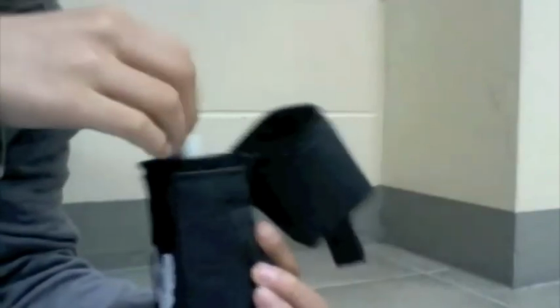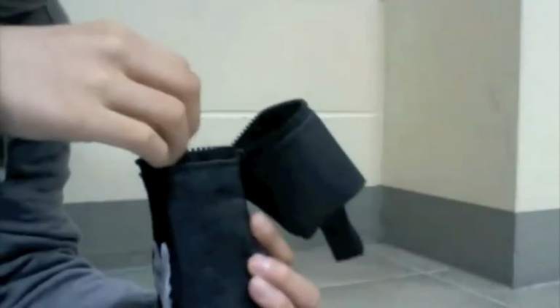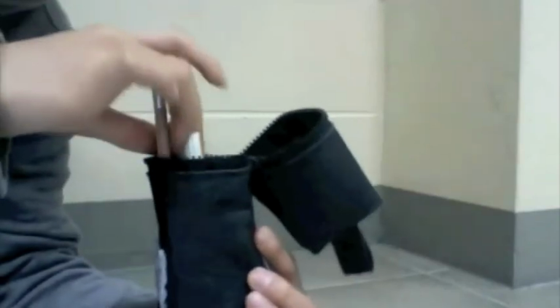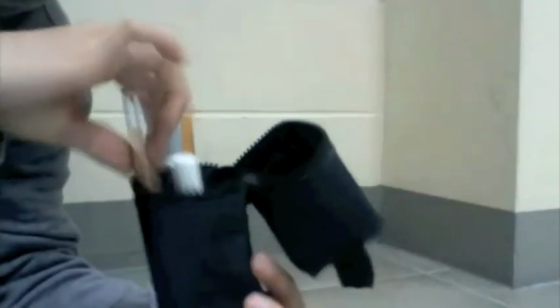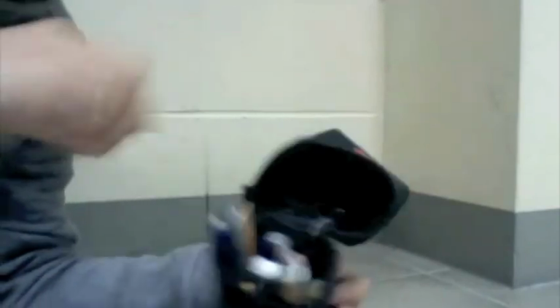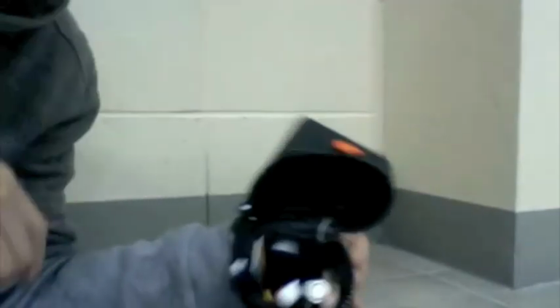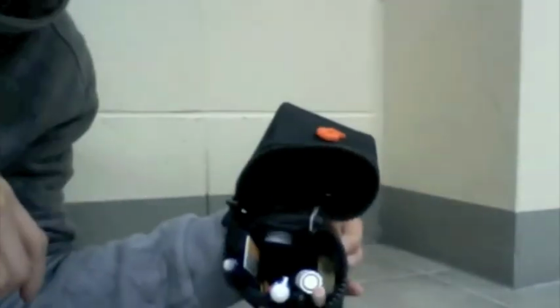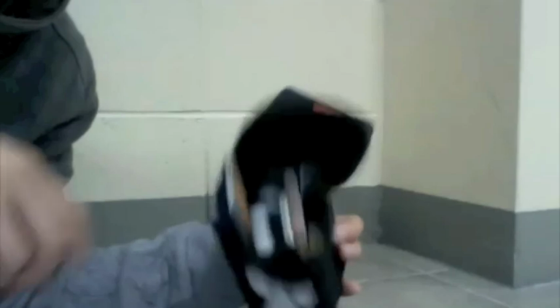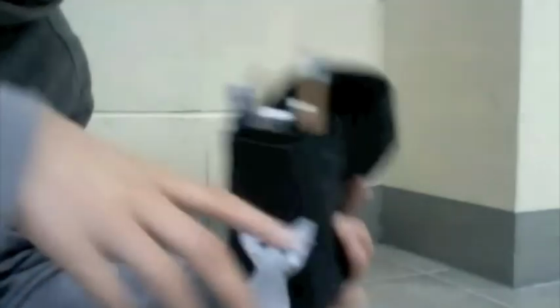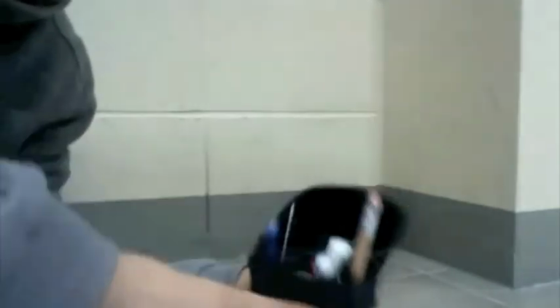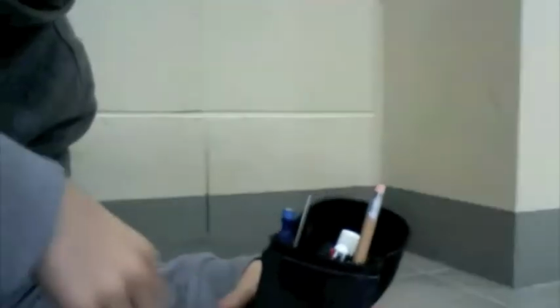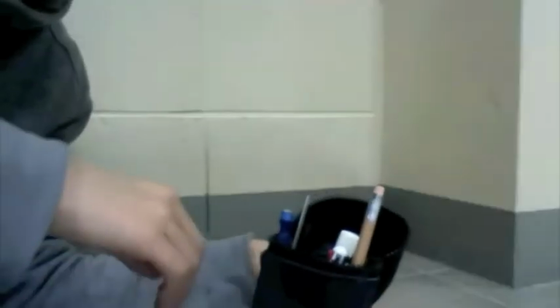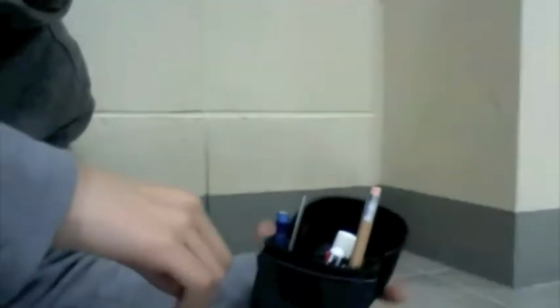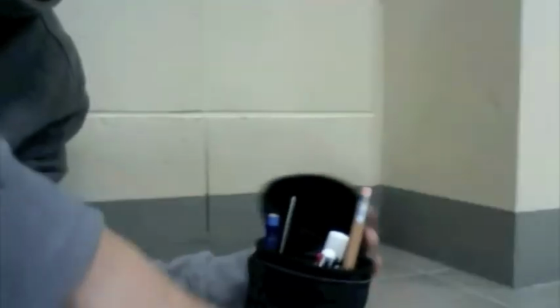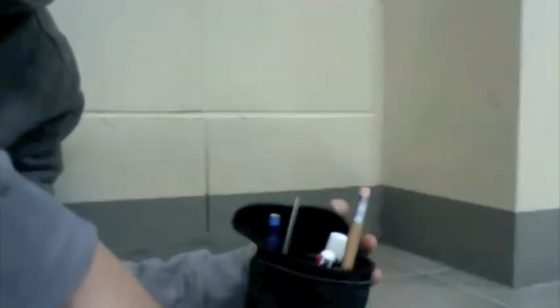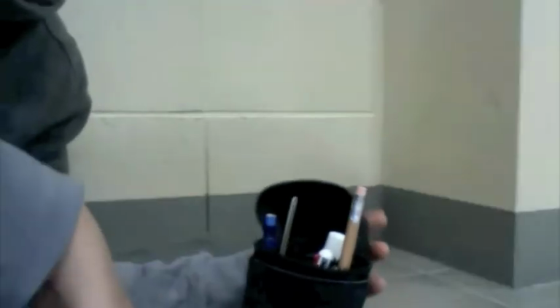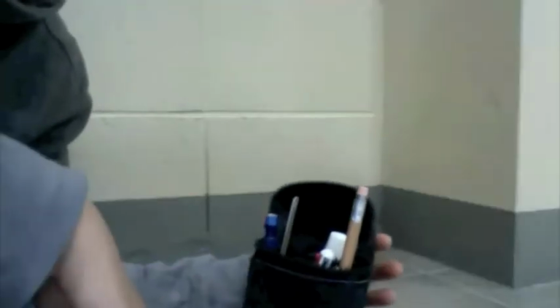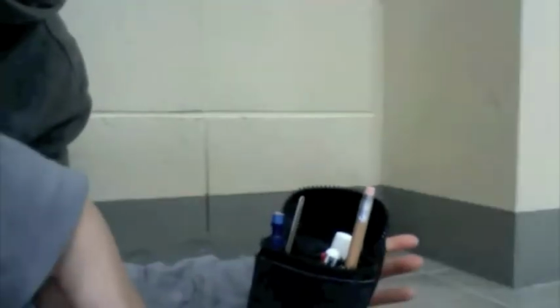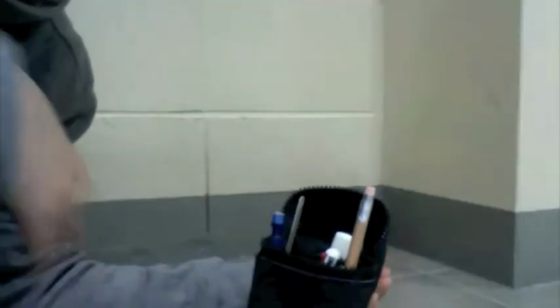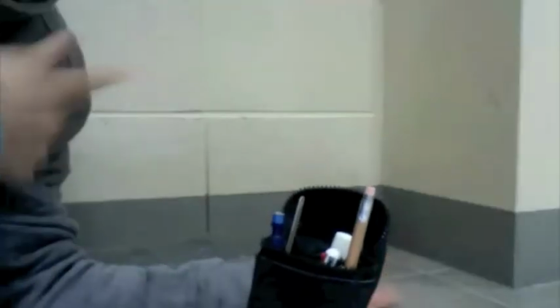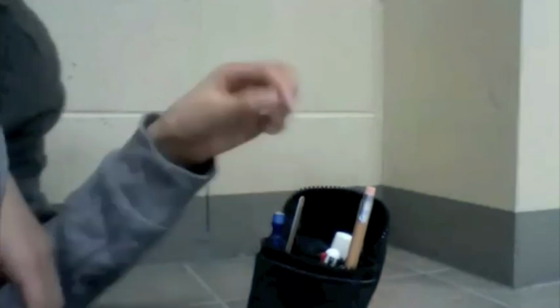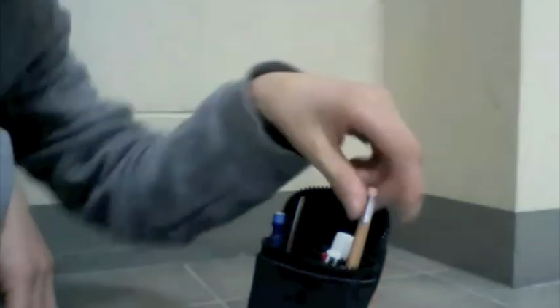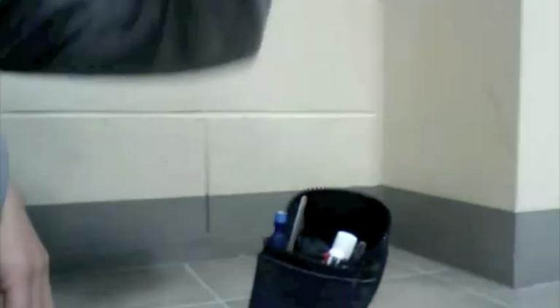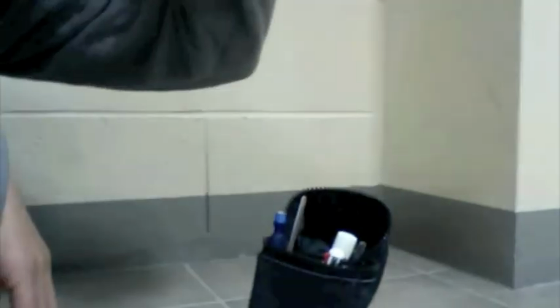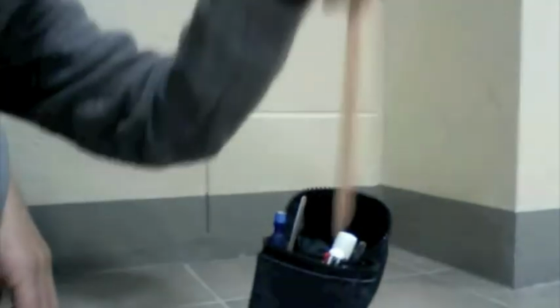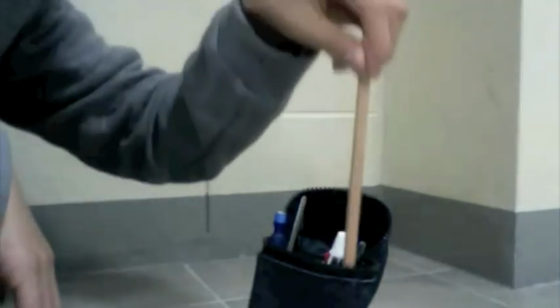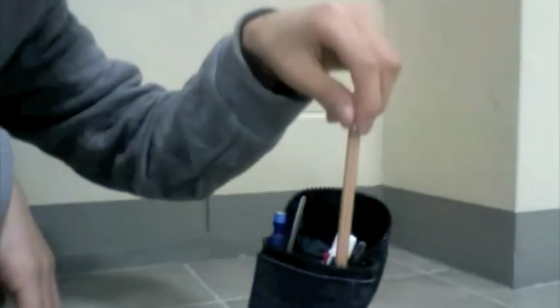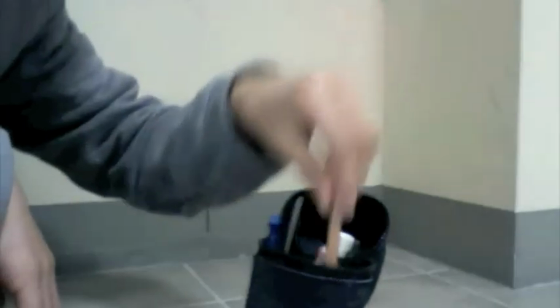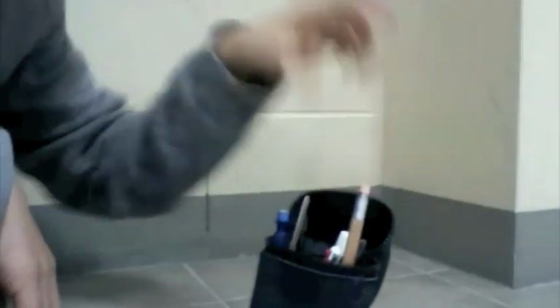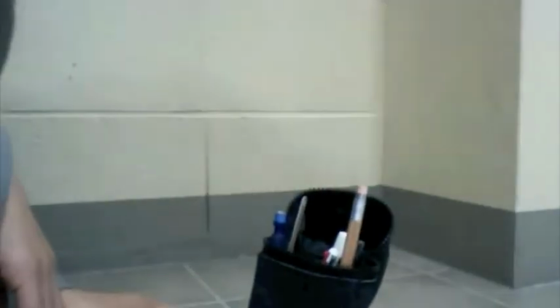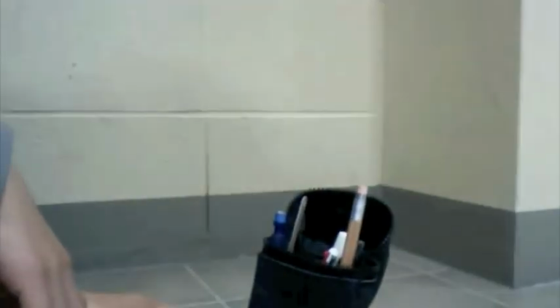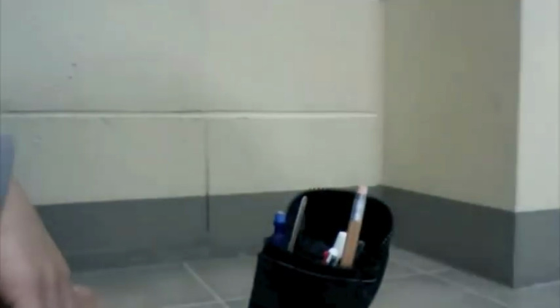So here's how it looks. You can just hold it and it holds. Then you can just take out the items like this and put them back in.